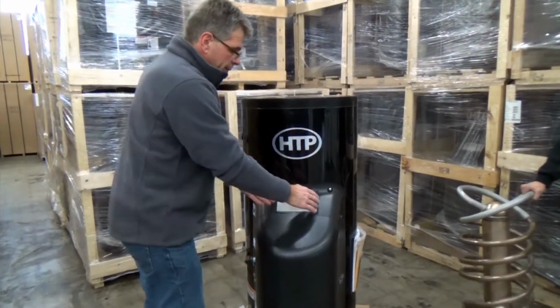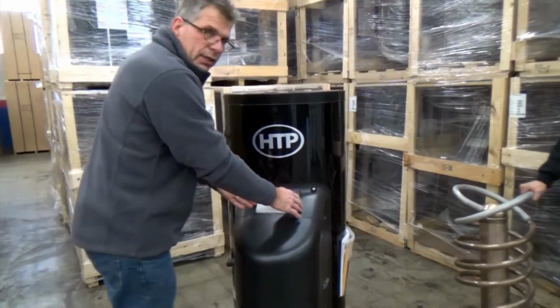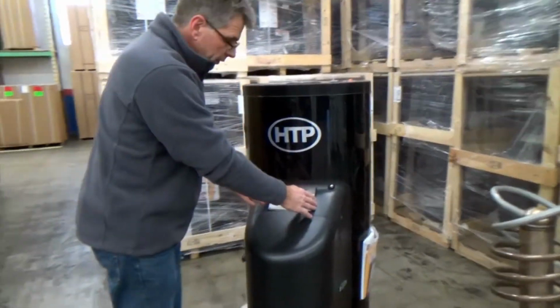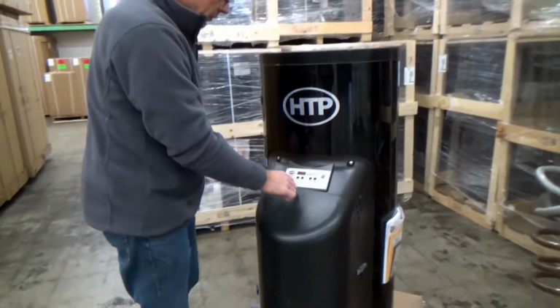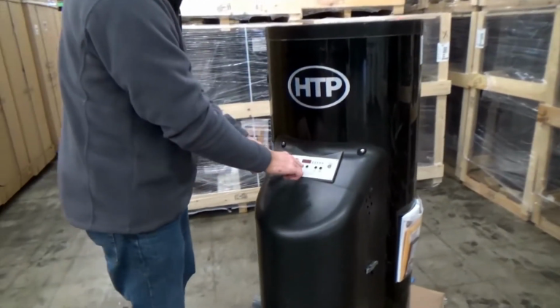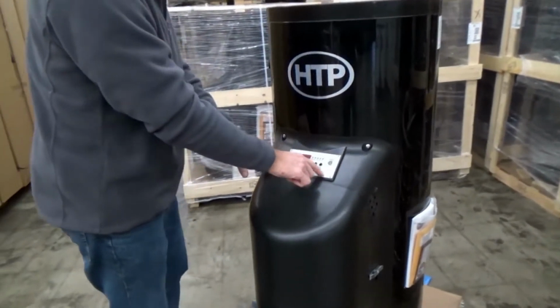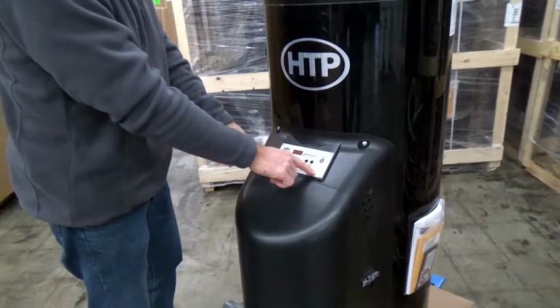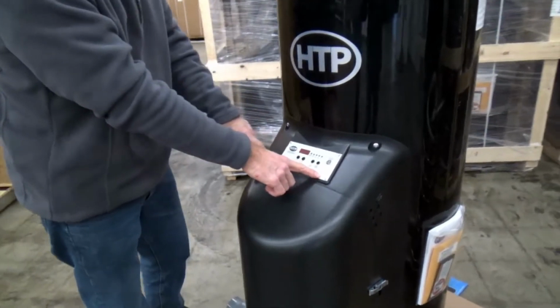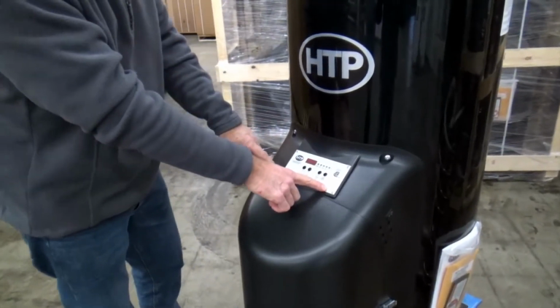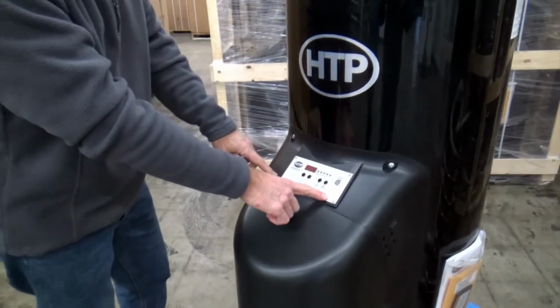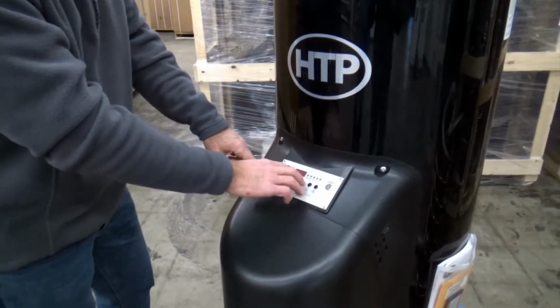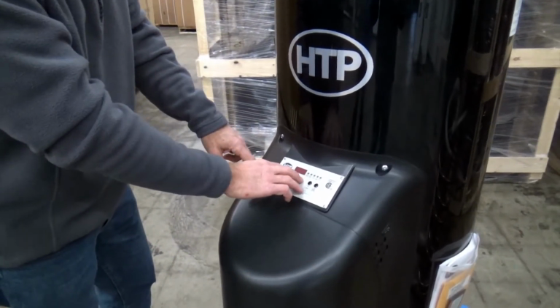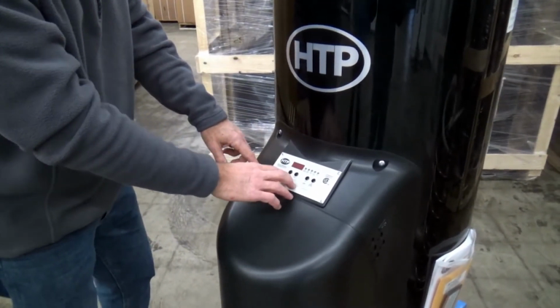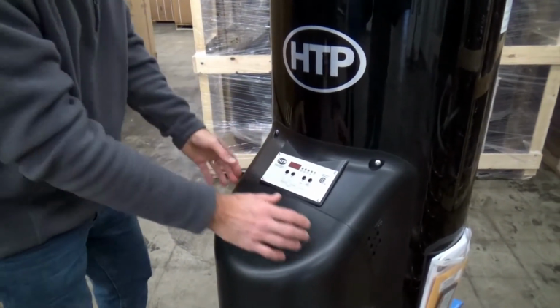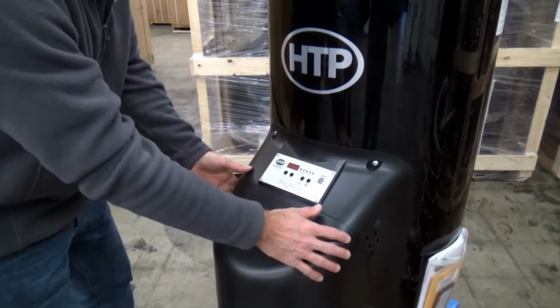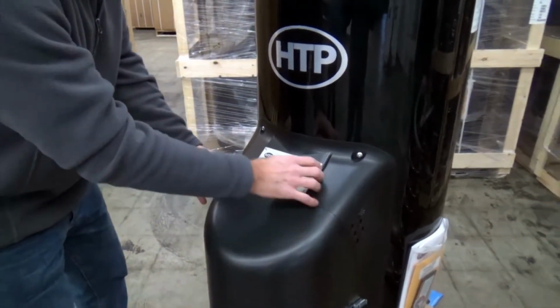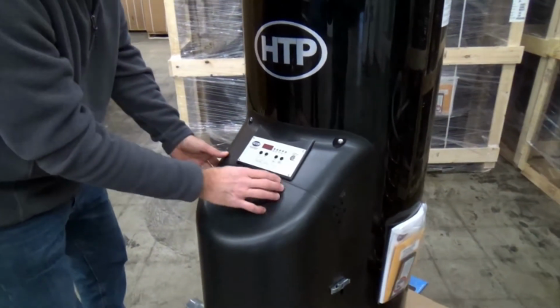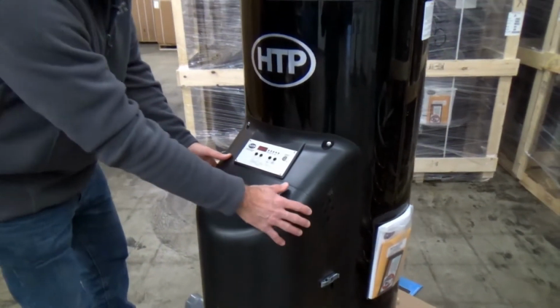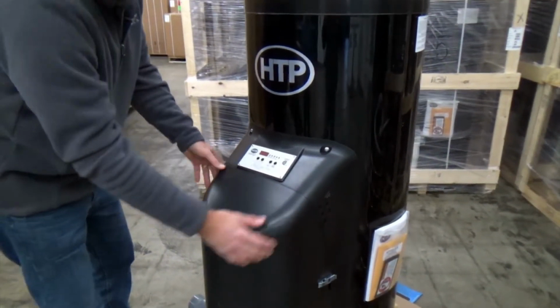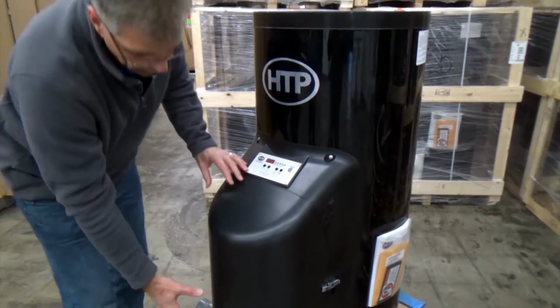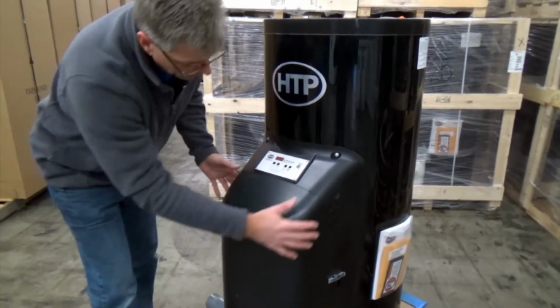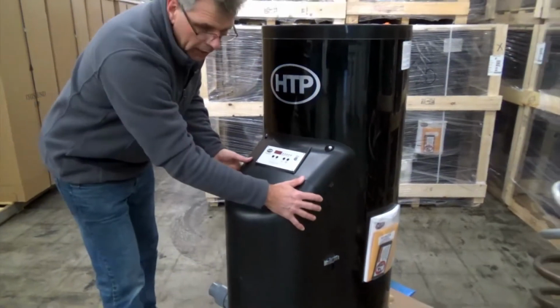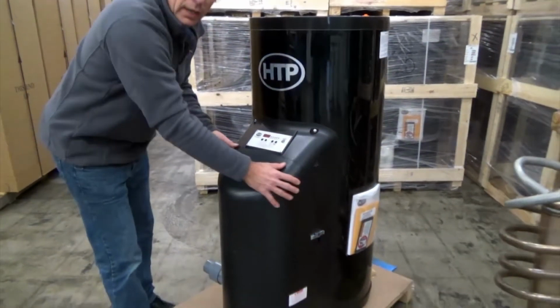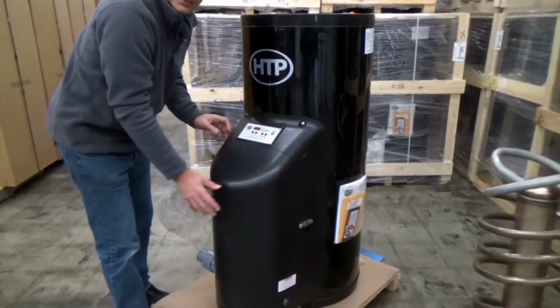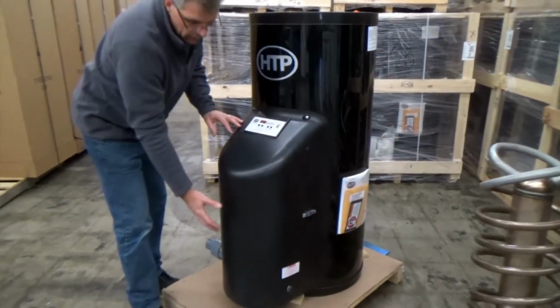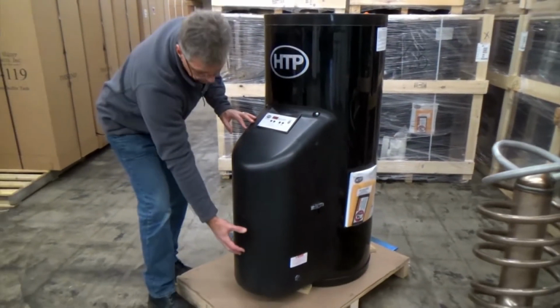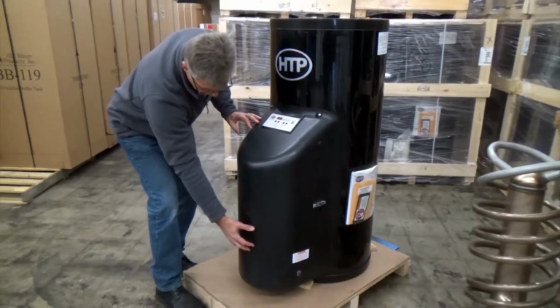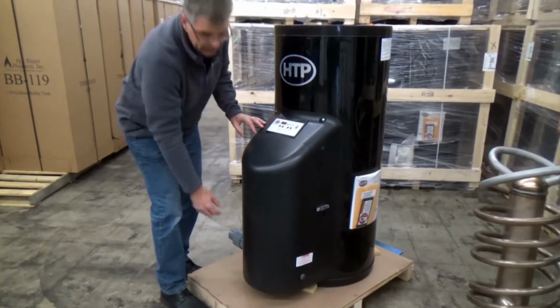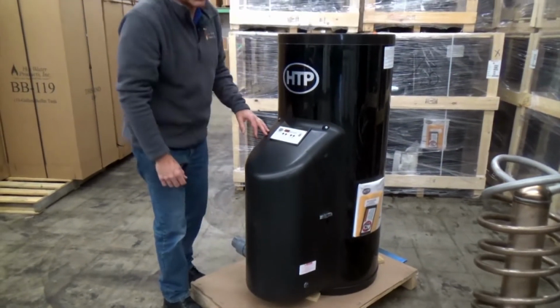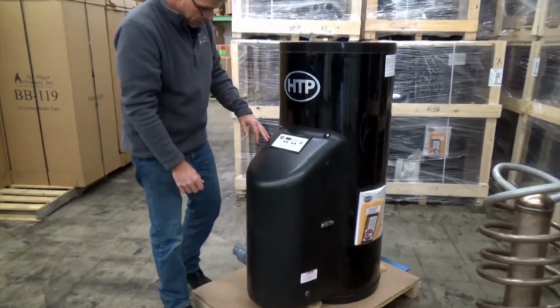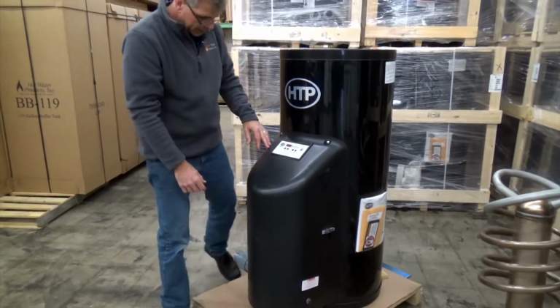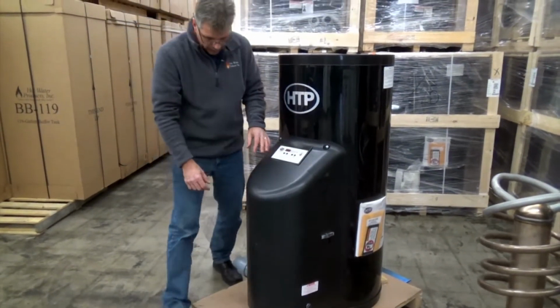The controls of the unit are very easy to access — they're right here — and extremely easy to replace should you need to. This cover actually comes off, and the blower motor assembly is right down here.